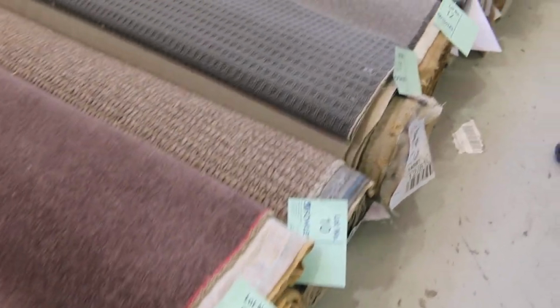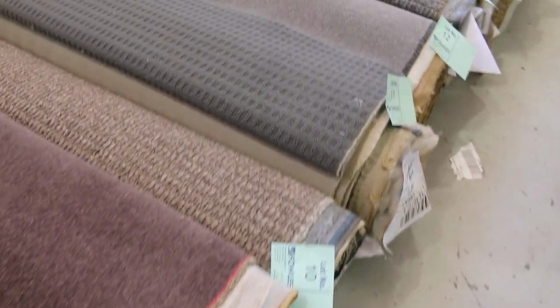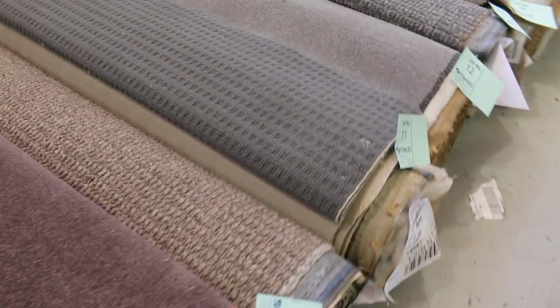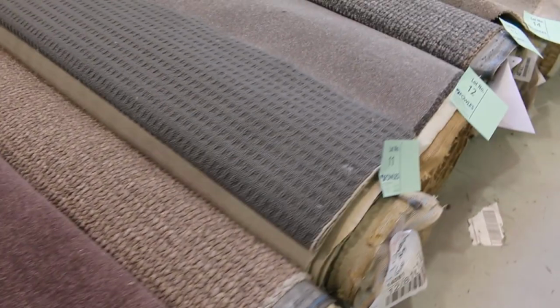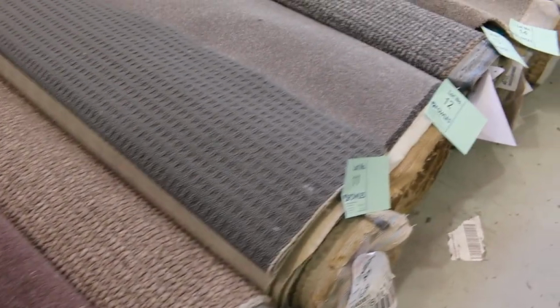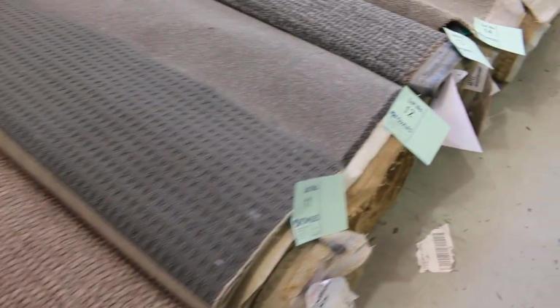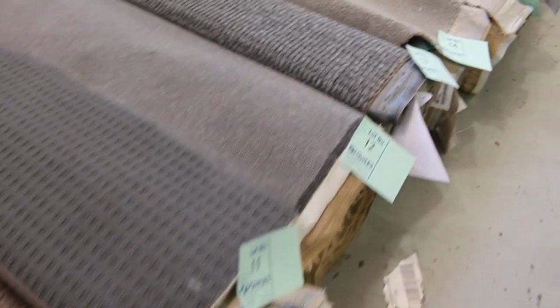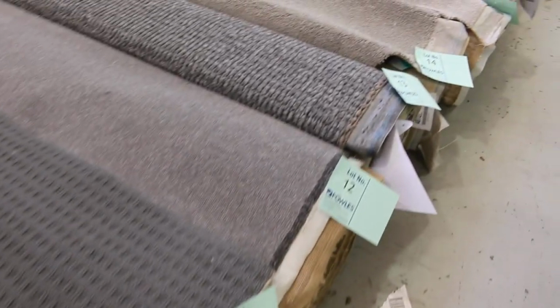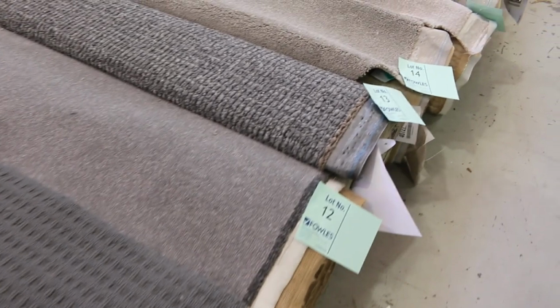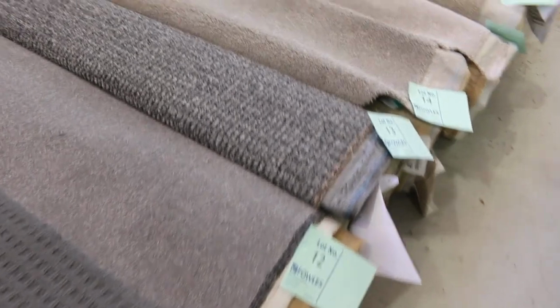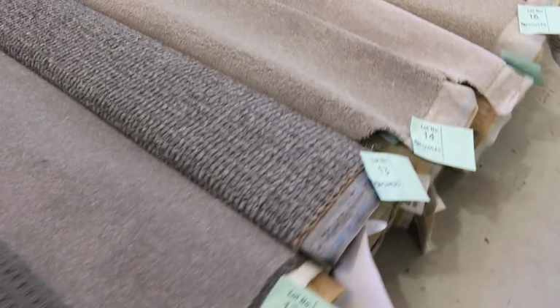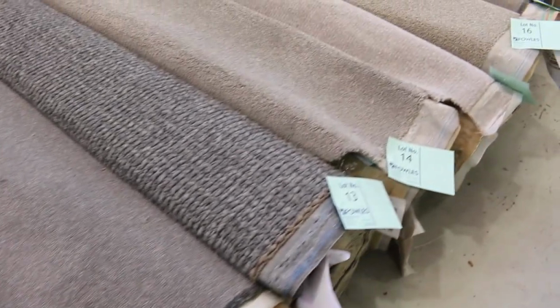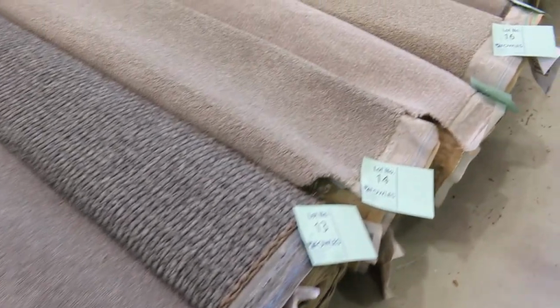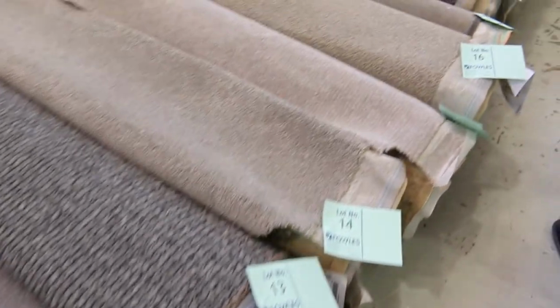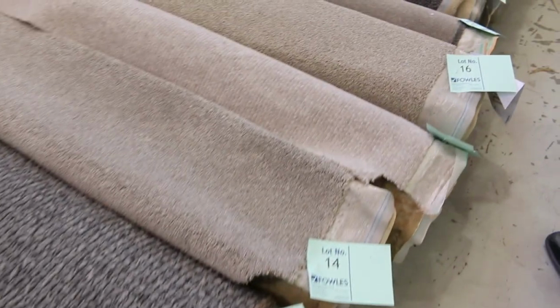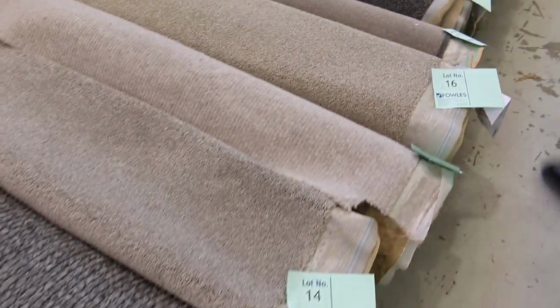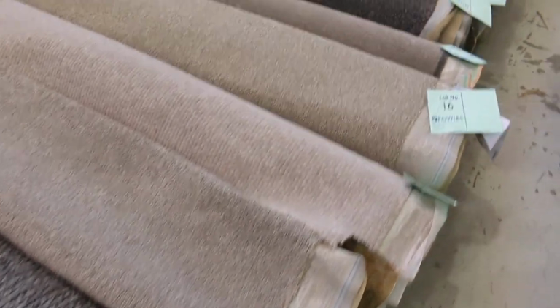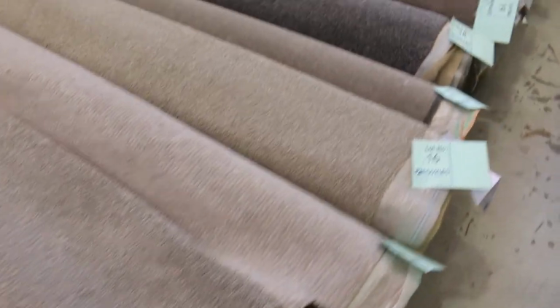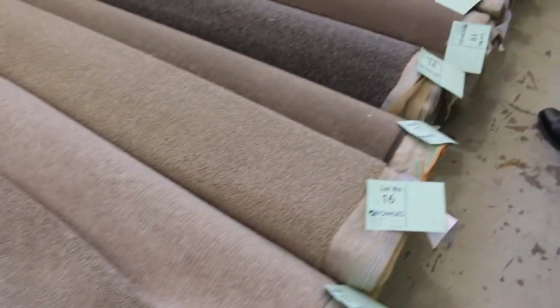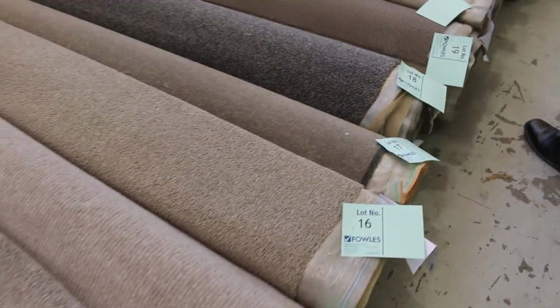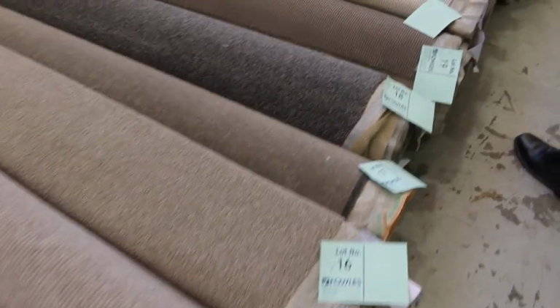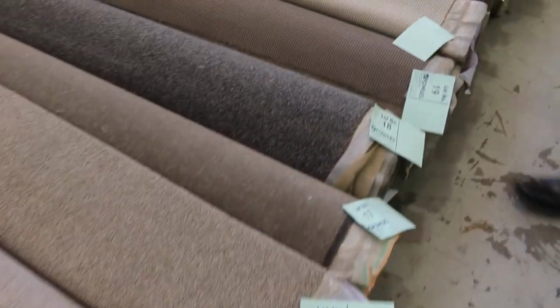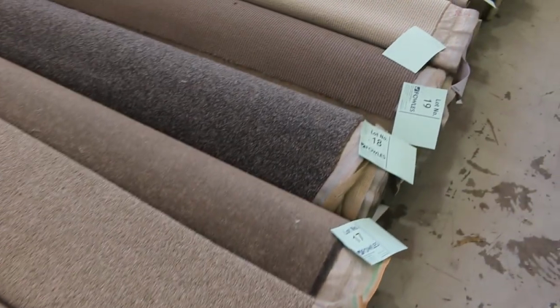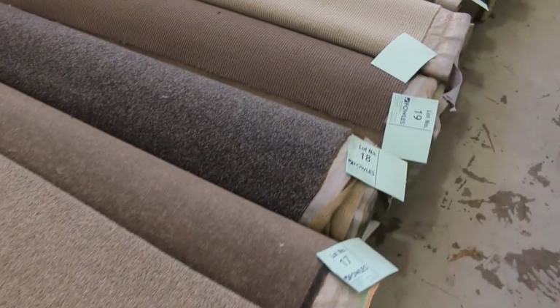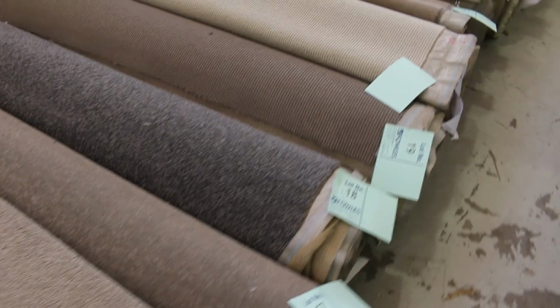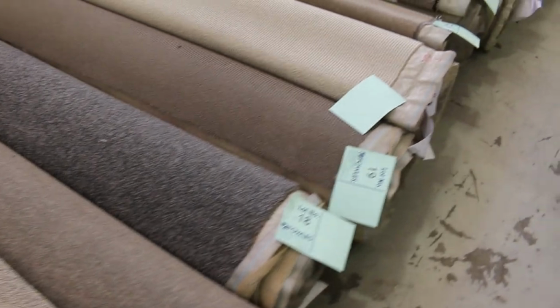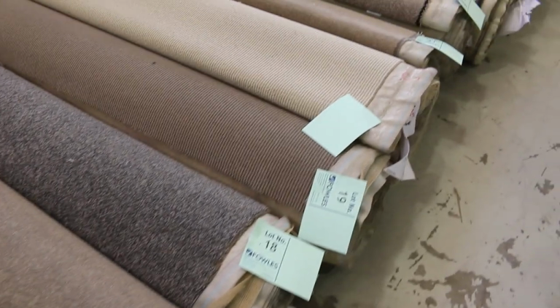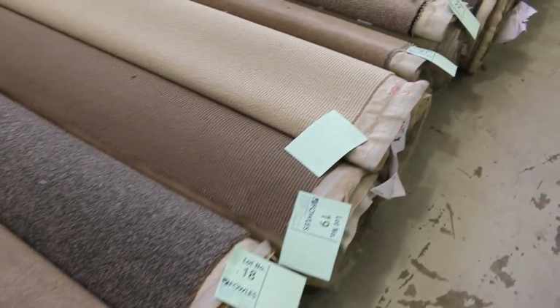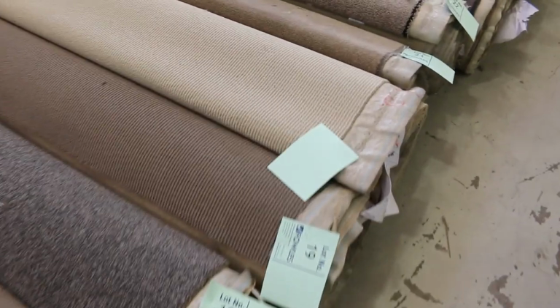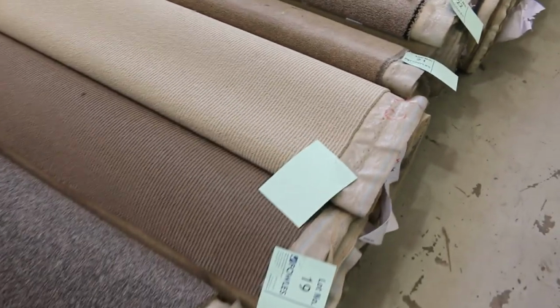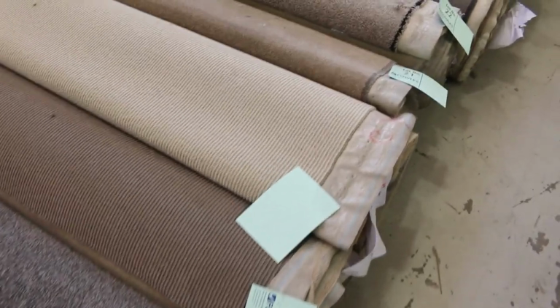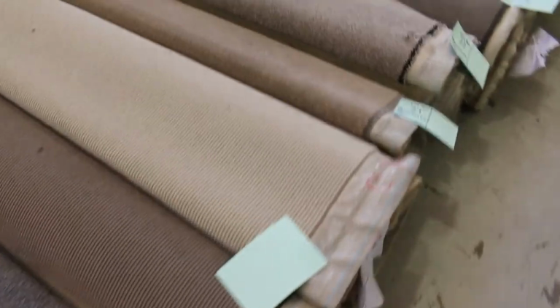We've got a big roll. This is probably about 30 or 40 rolls. We've got all the colours — there's greys, there's beiges, blues, browns. I've even got some bright reds to sell there. So have a look at them all there.